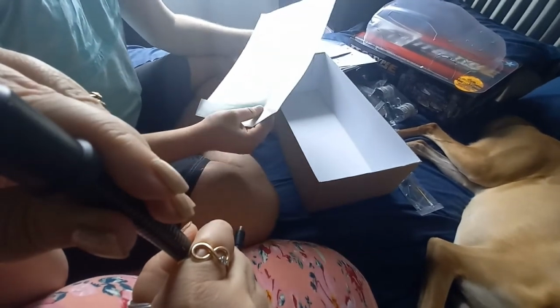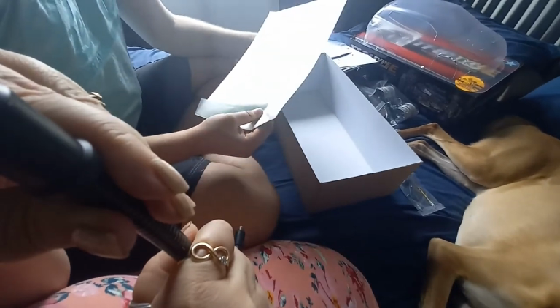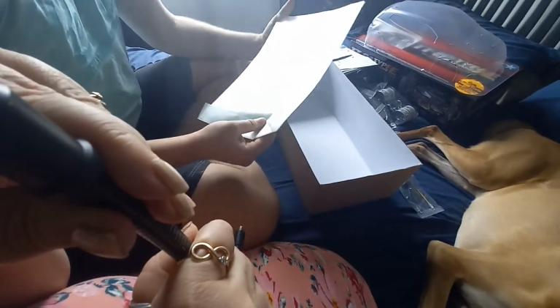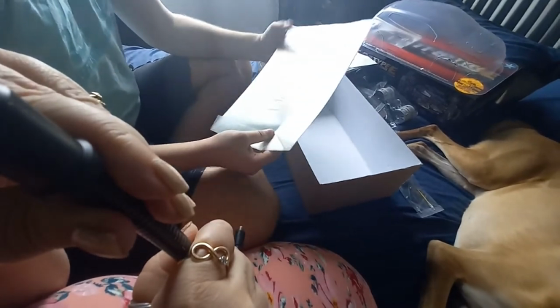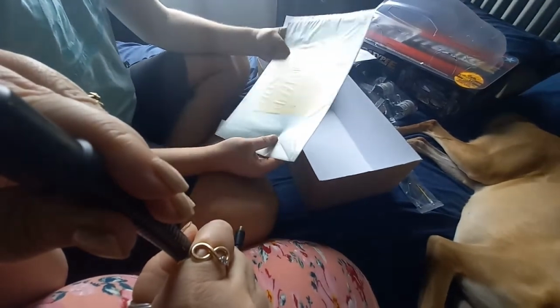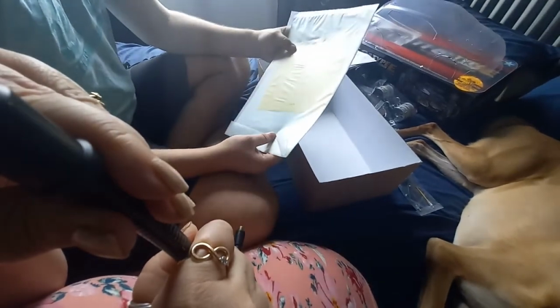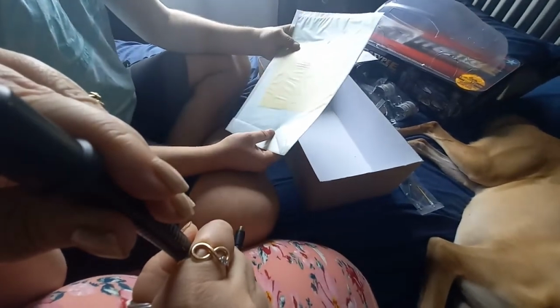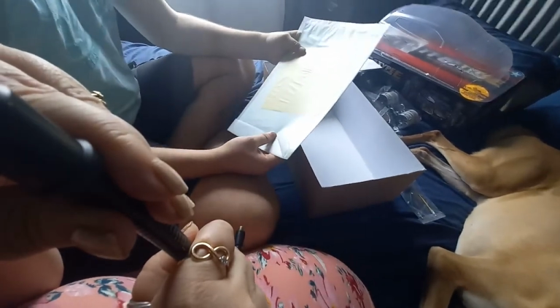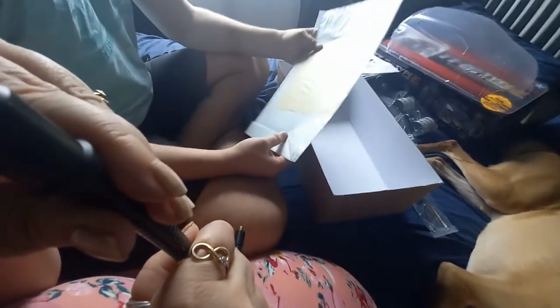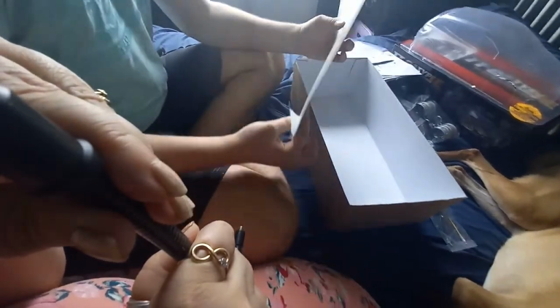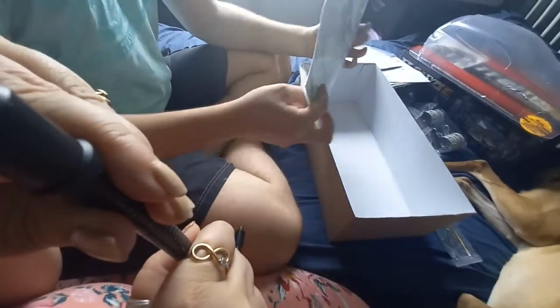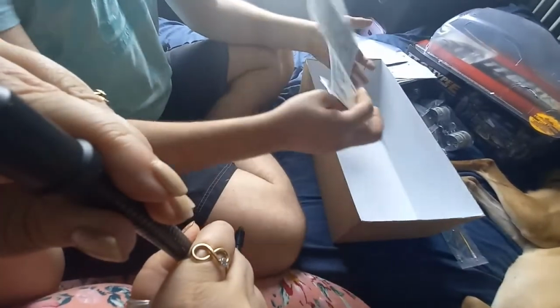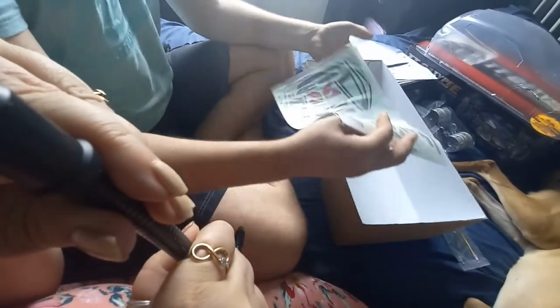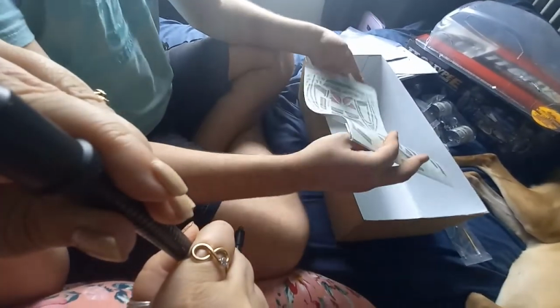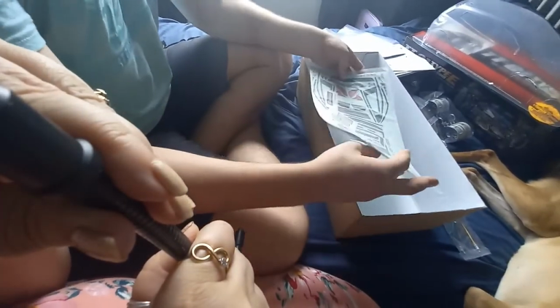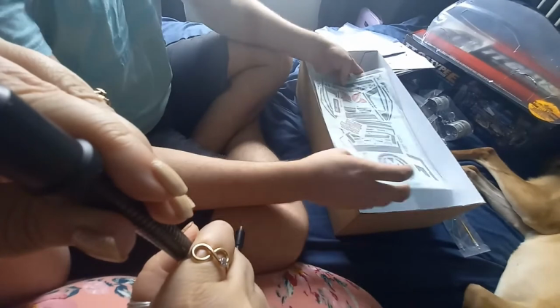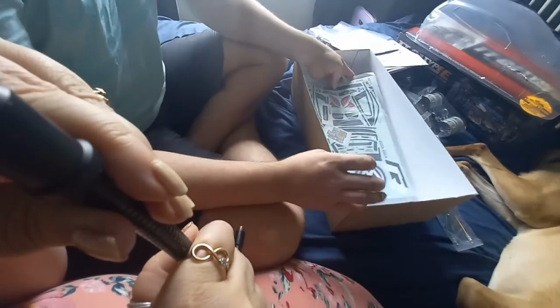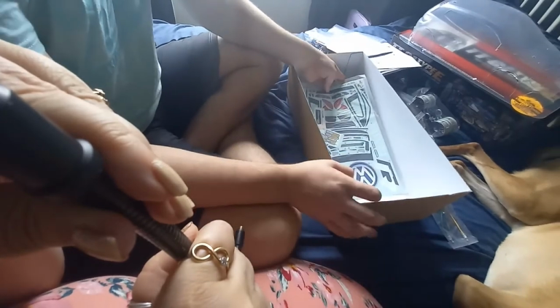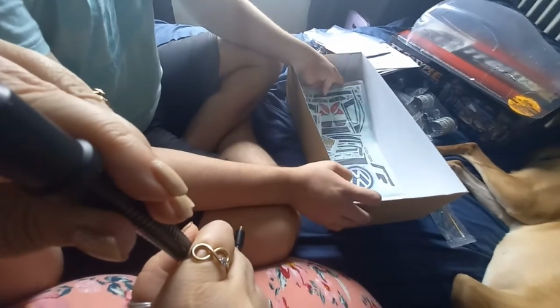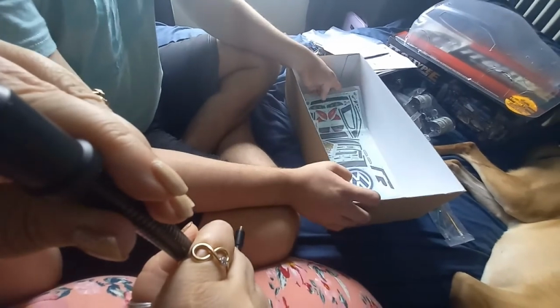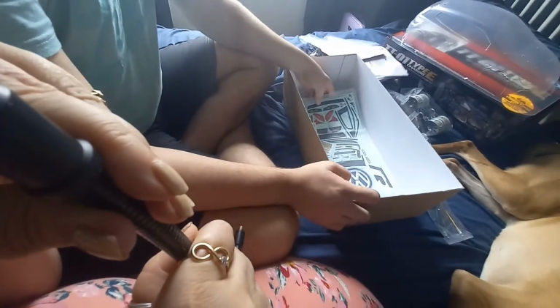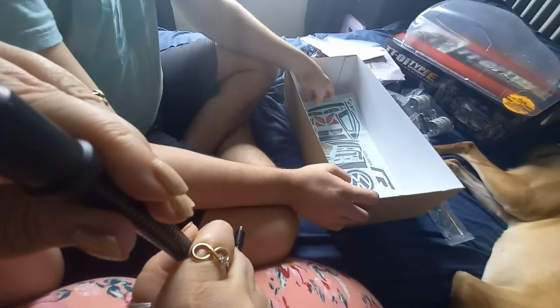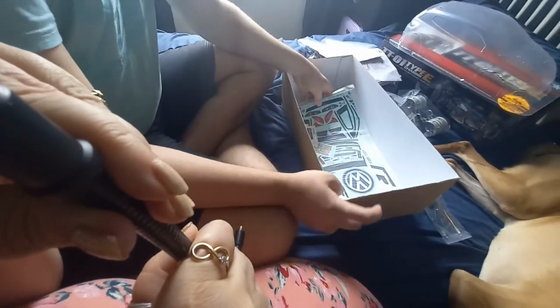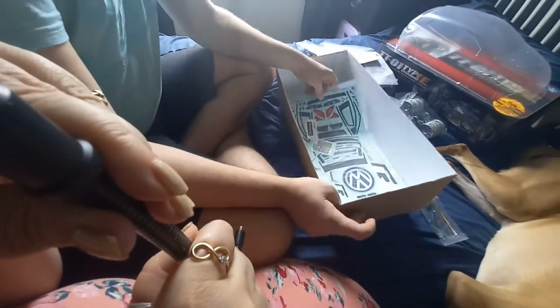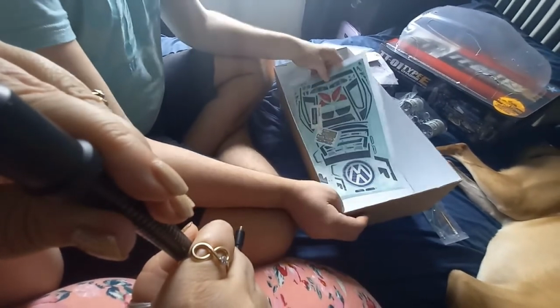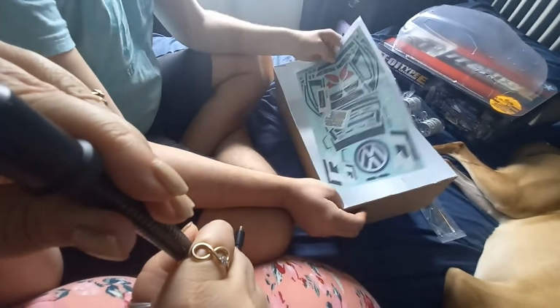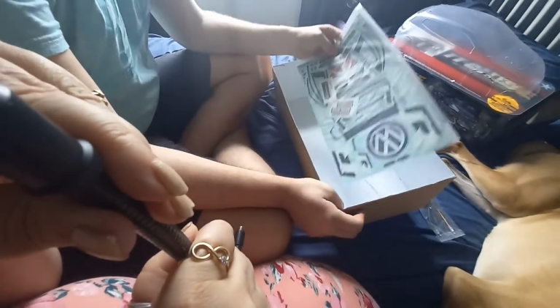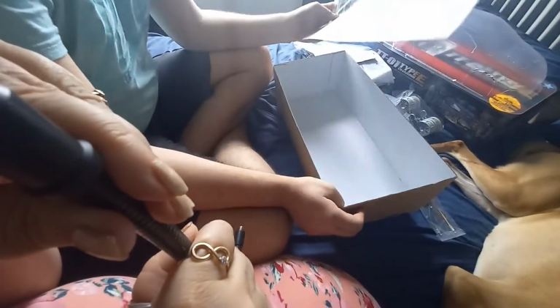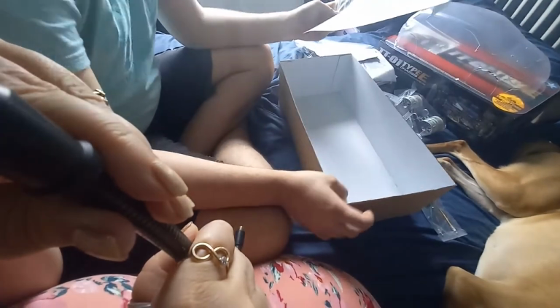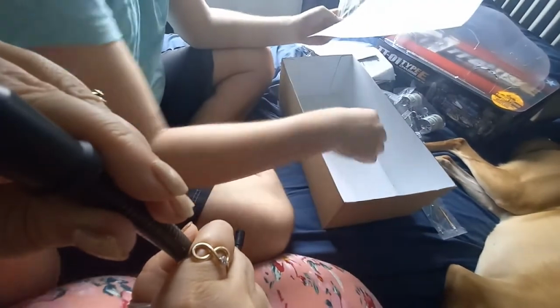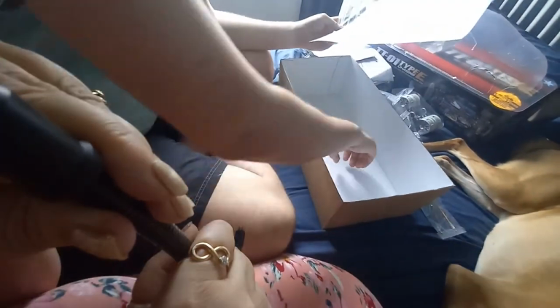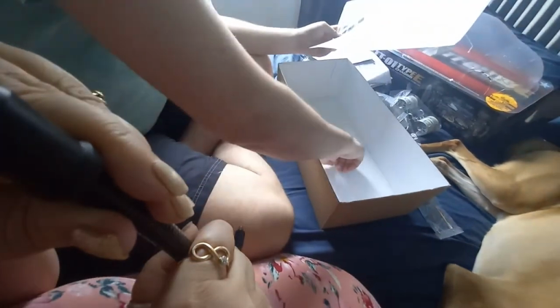And then the protective window stickers and stuff, which I think is cool. So yeah, I'm definitely going to be starting this today.